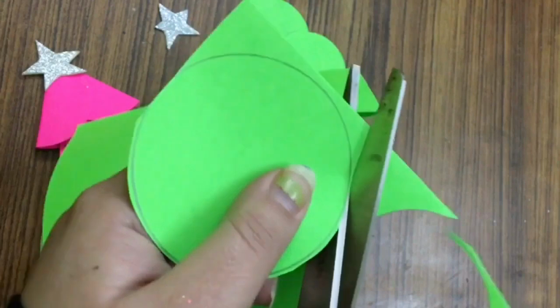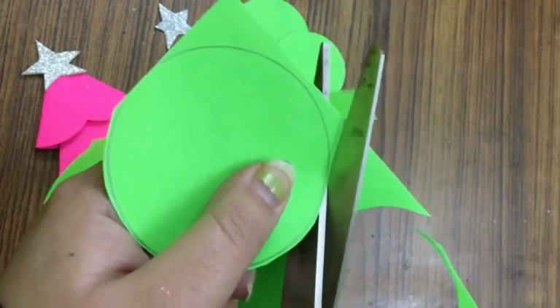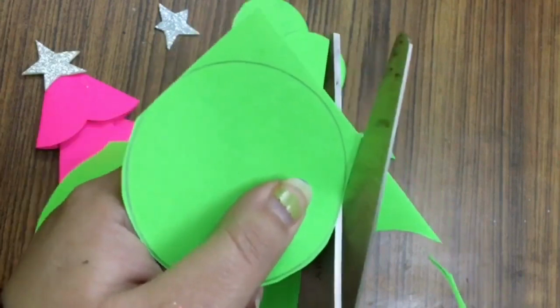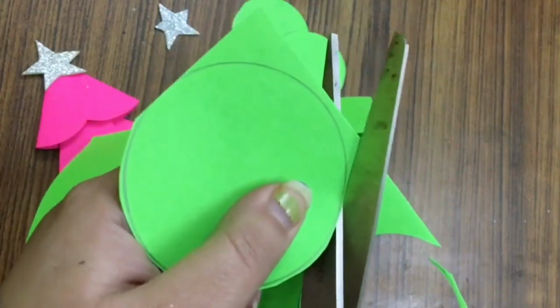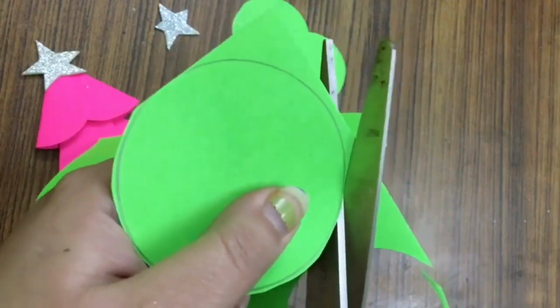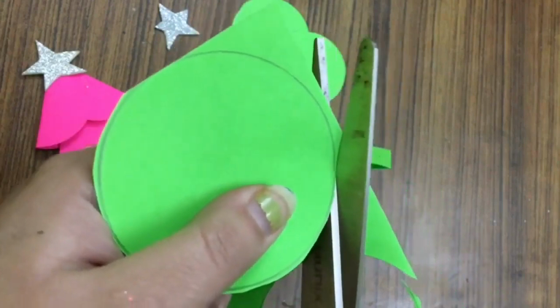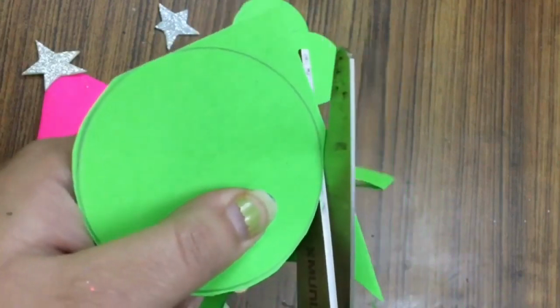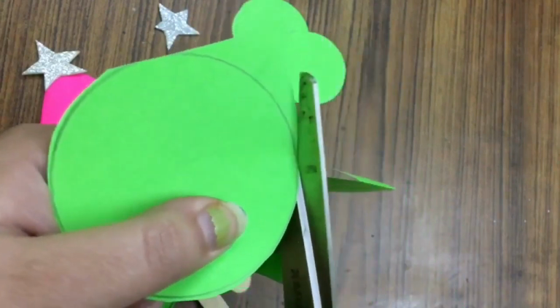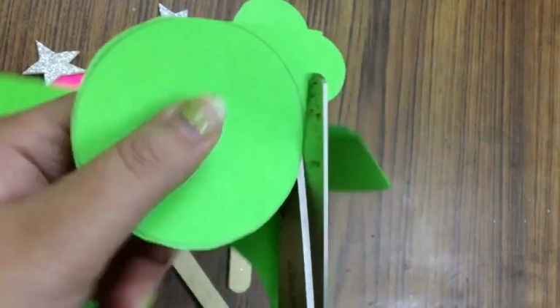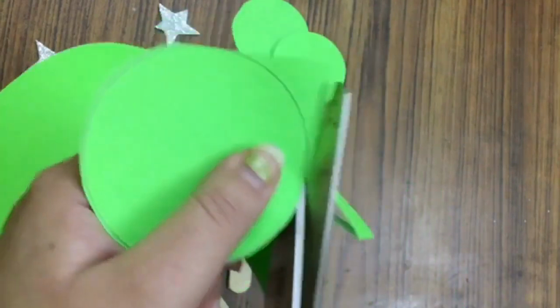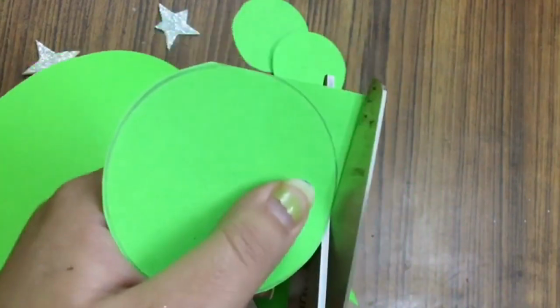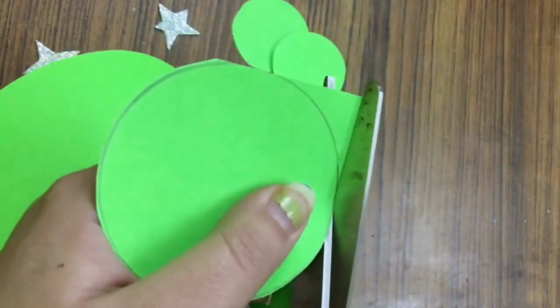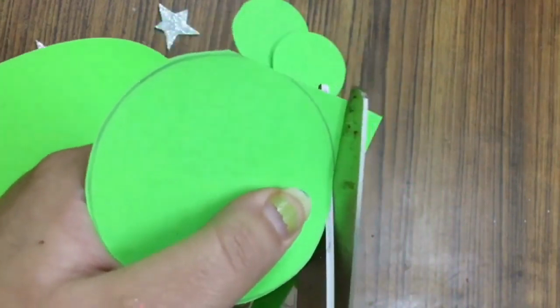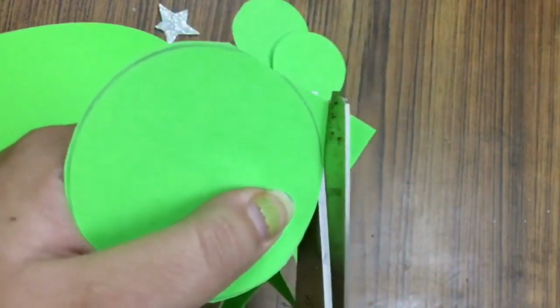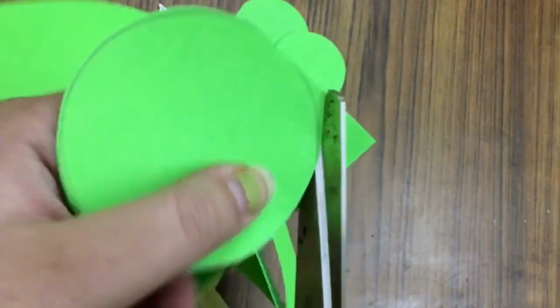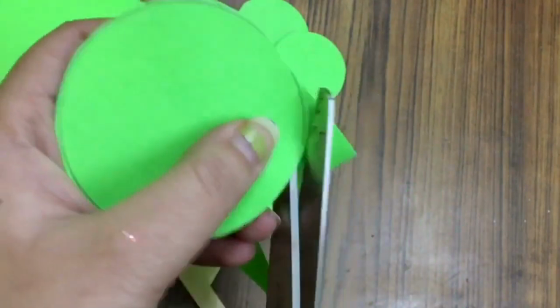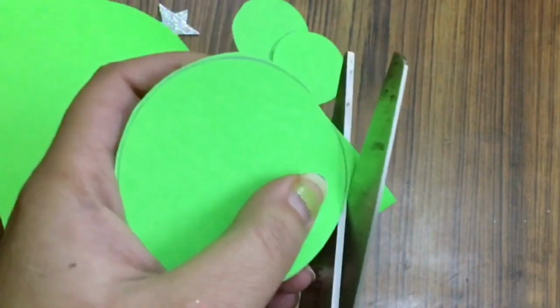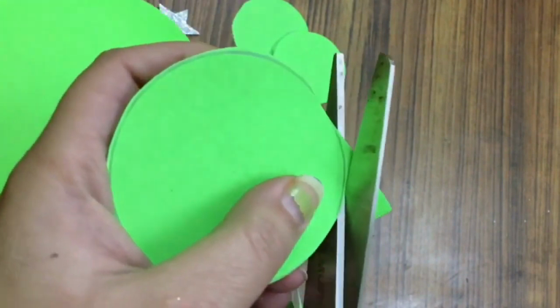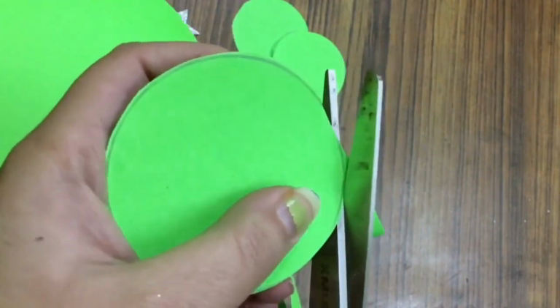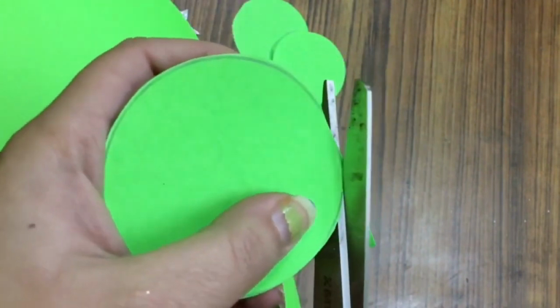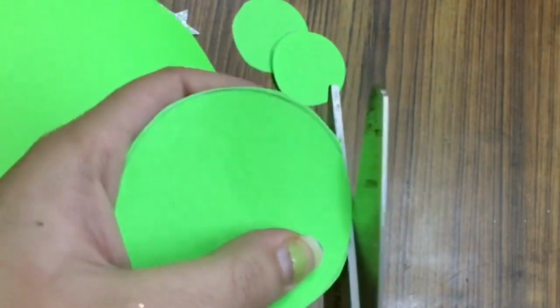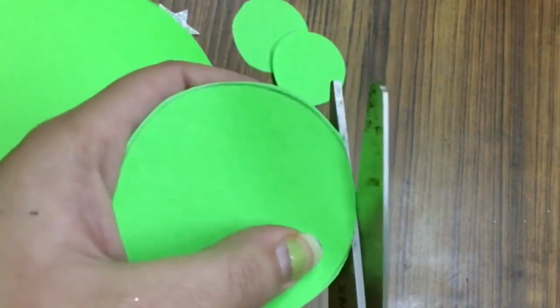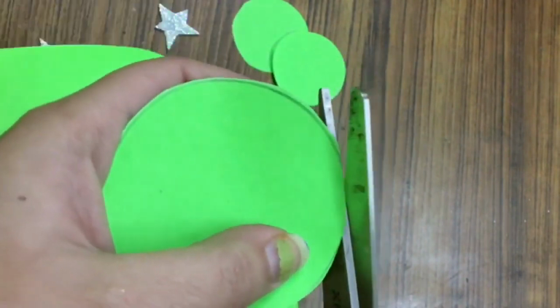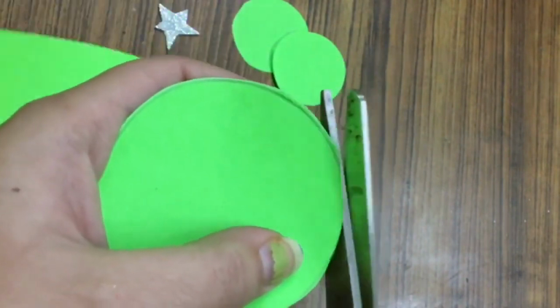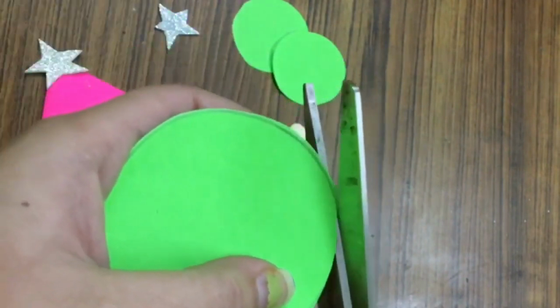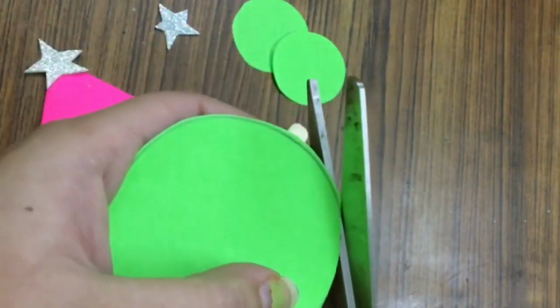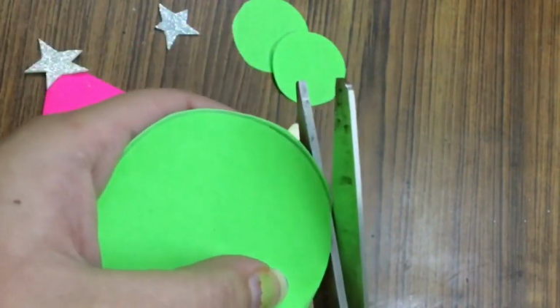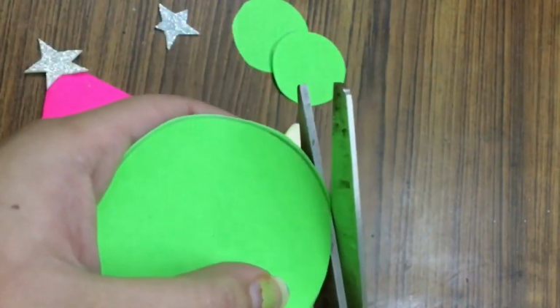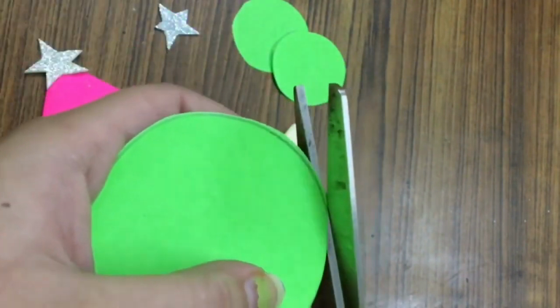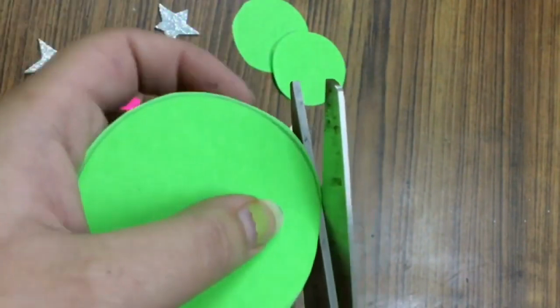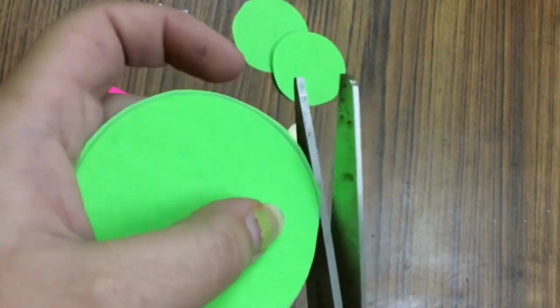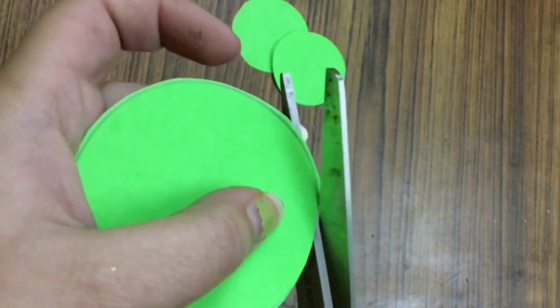Ma'am is cutting slowly, so if you are cutting with child-friendly scissors, you will also cut slowly. Or you can take the help of your parents.